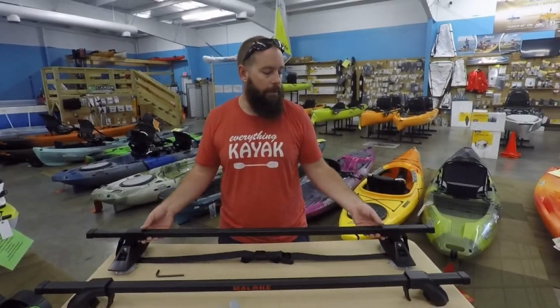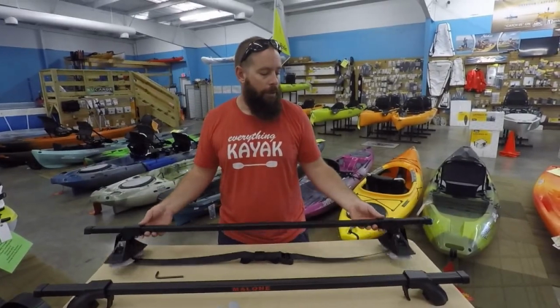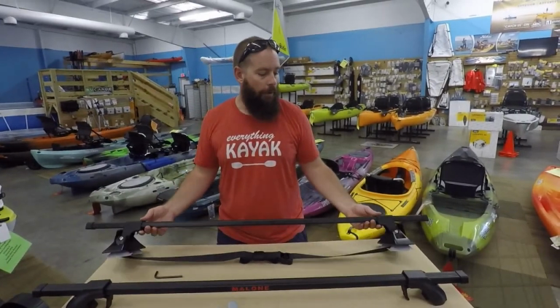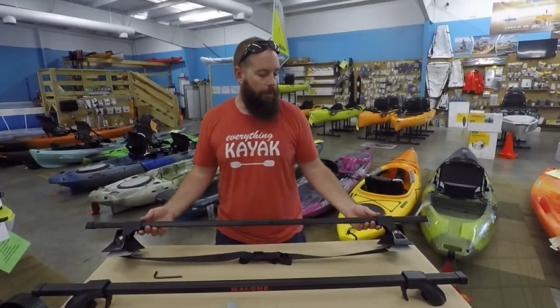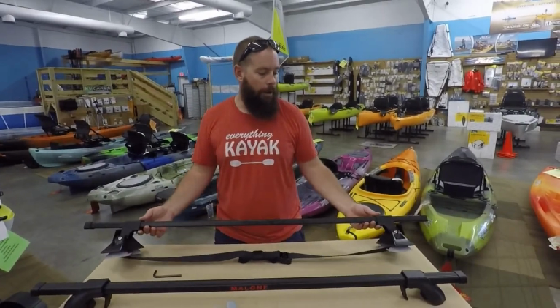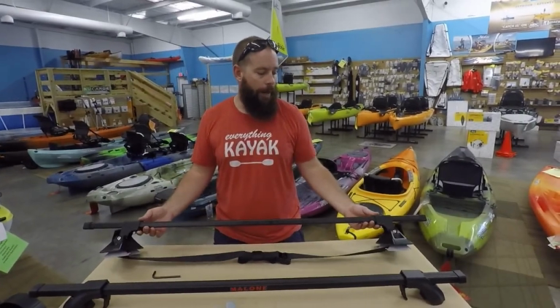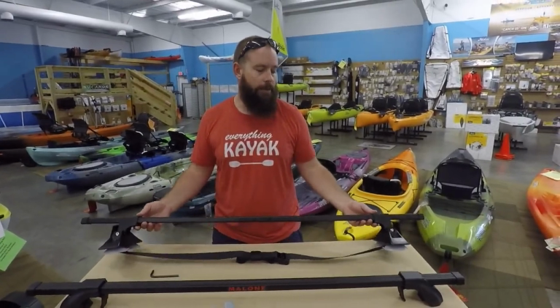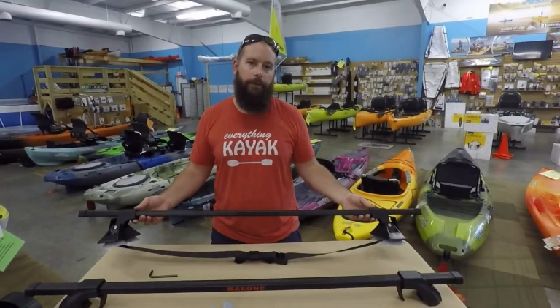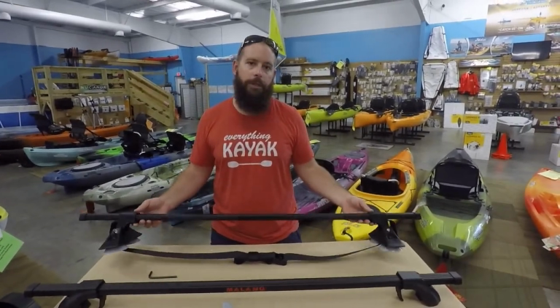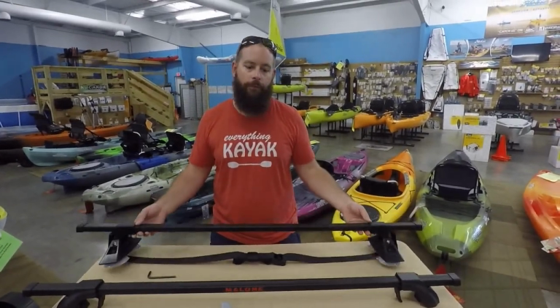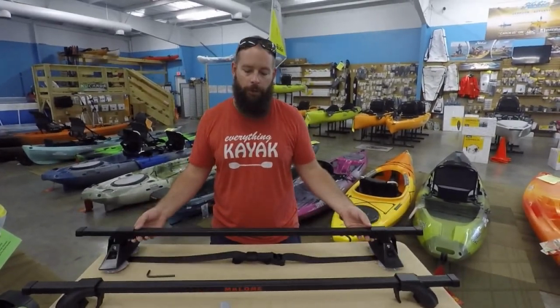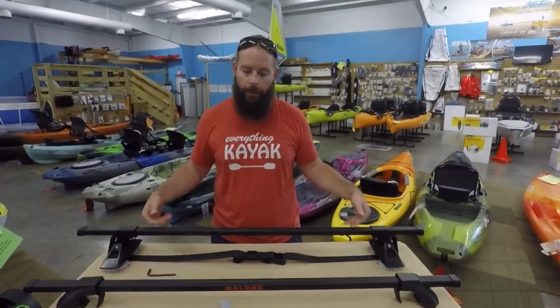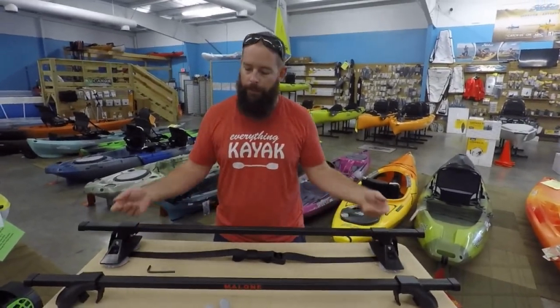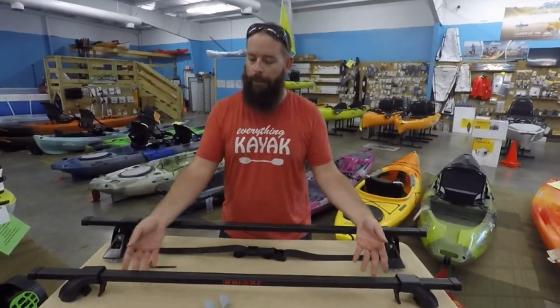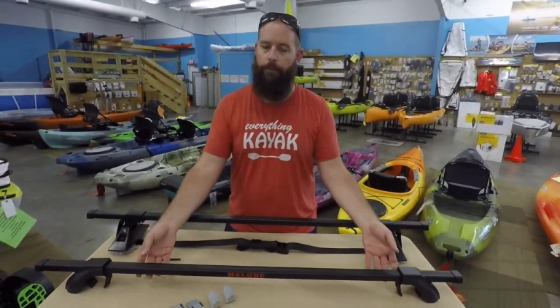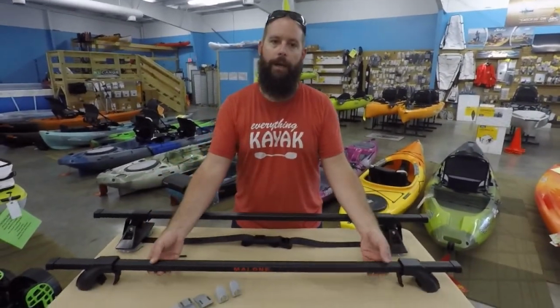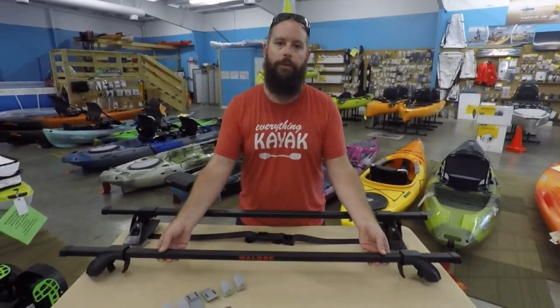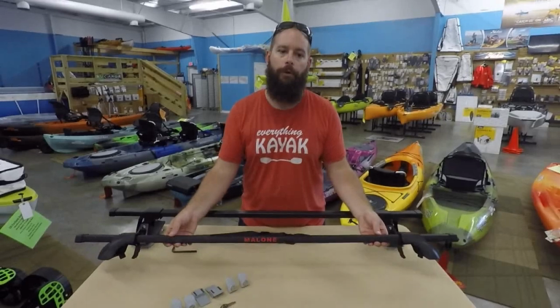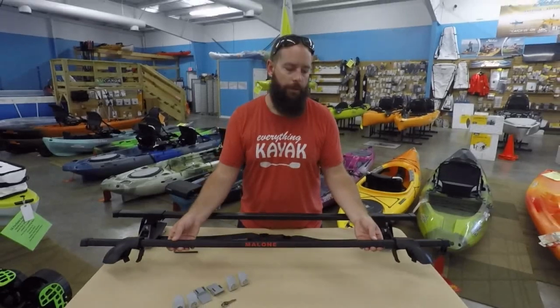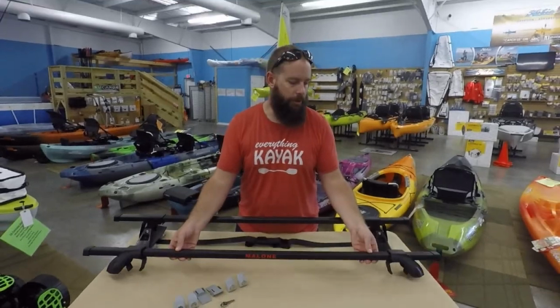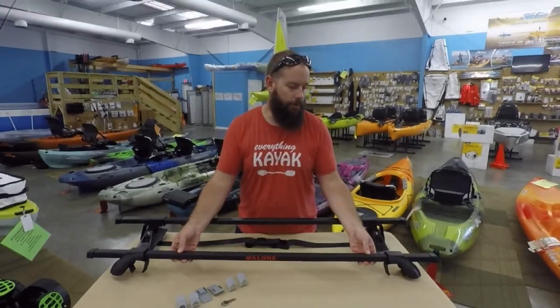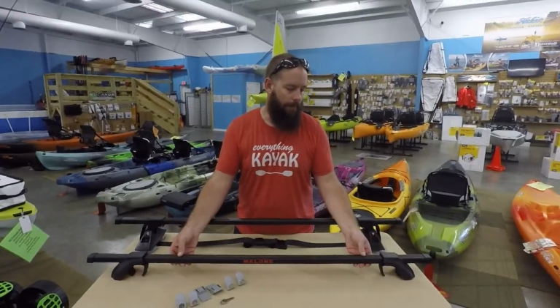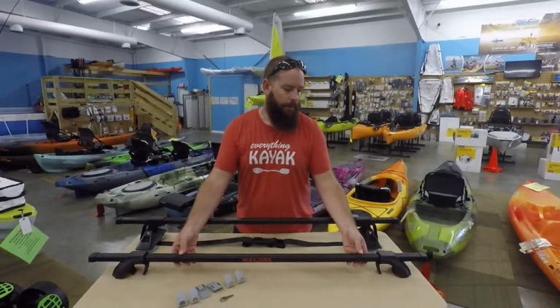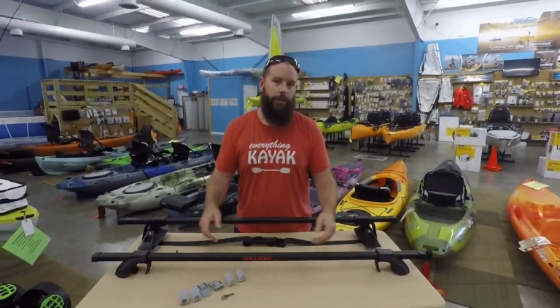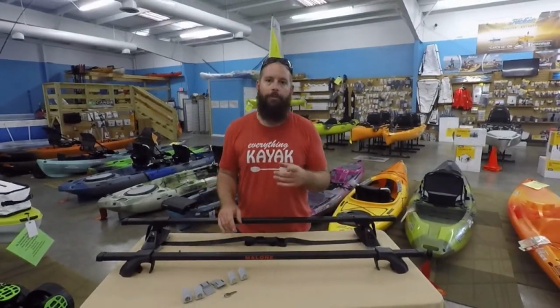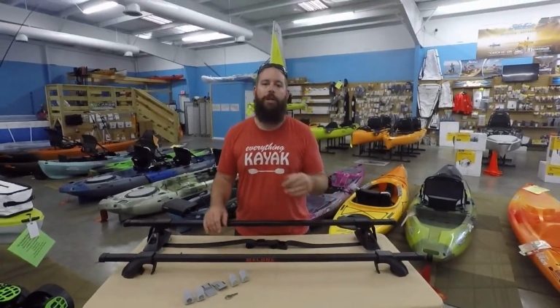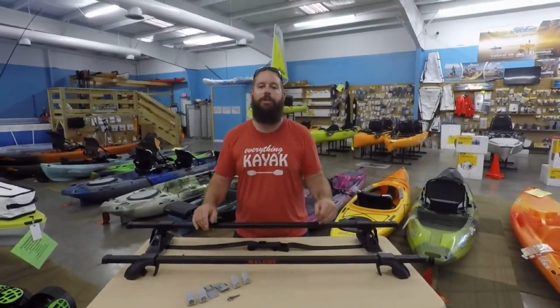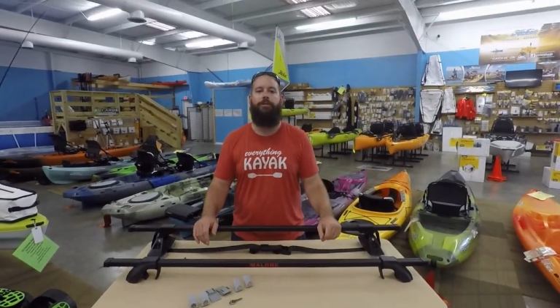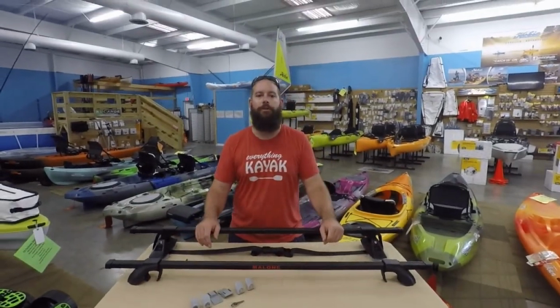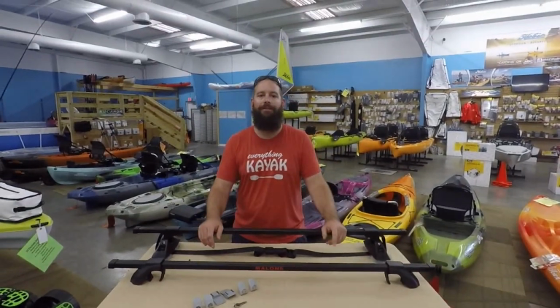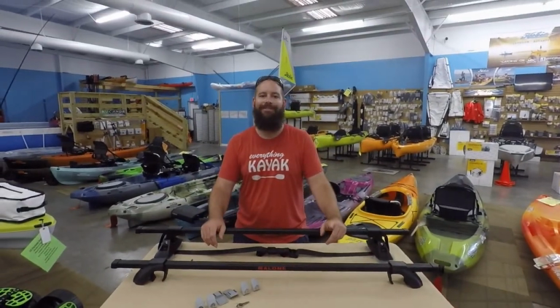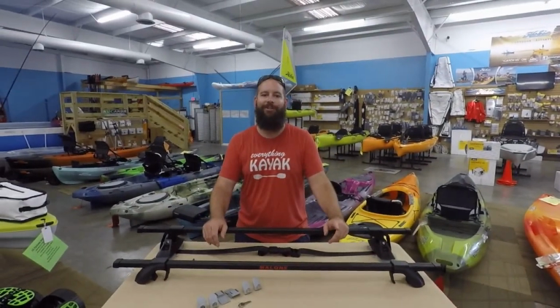So again guys, from Malone Auto Racks, this is the VersaRail and the Steel Top. Appreciate you guys tuning in. Cheers.